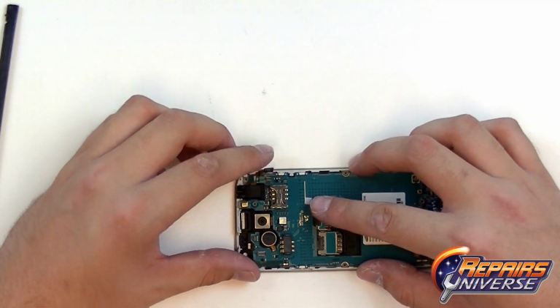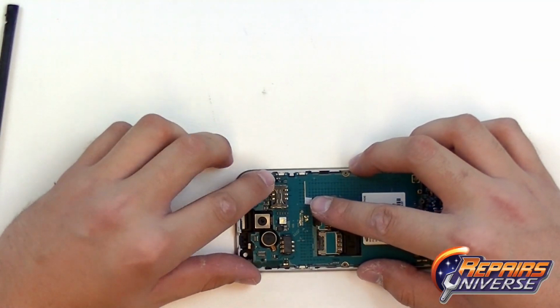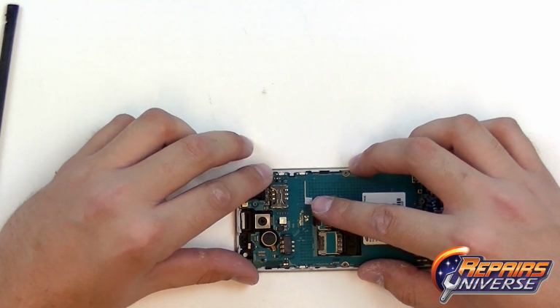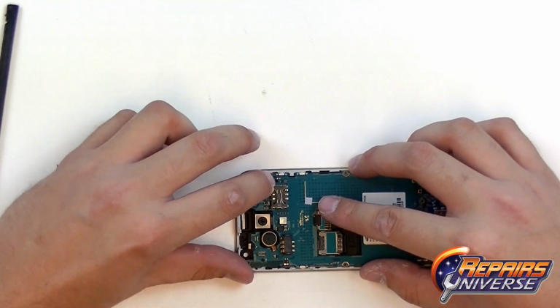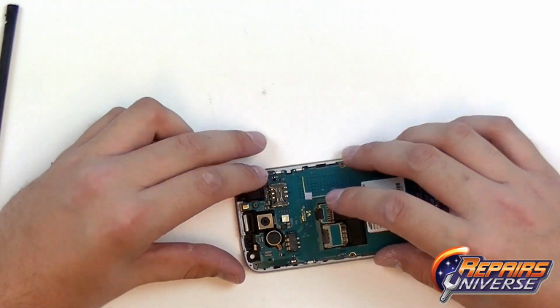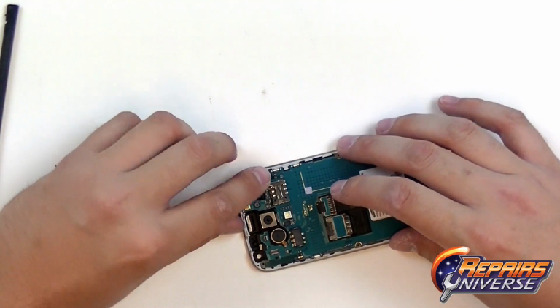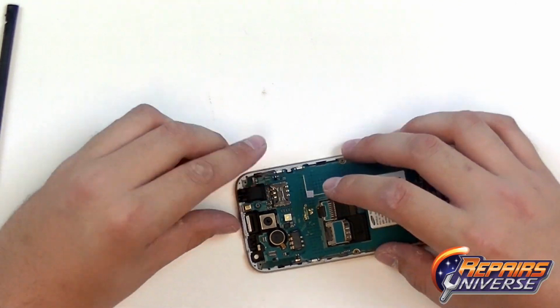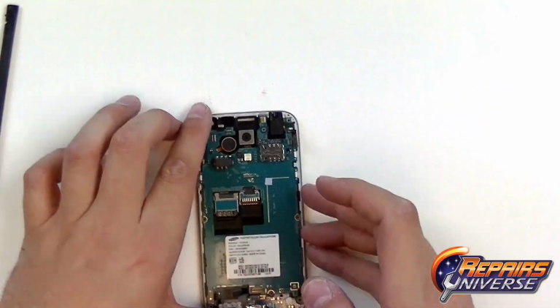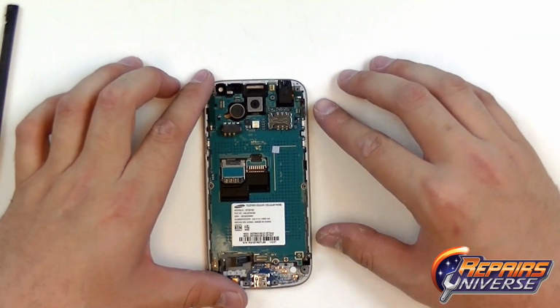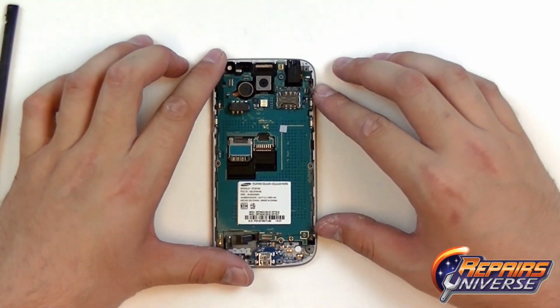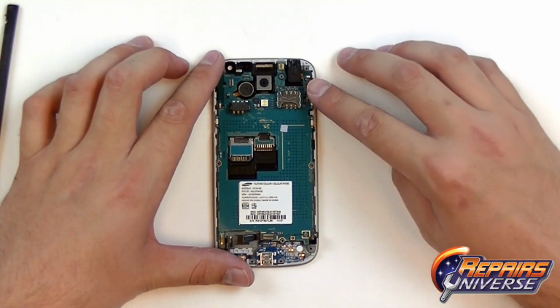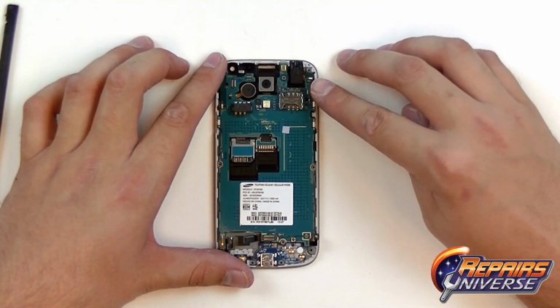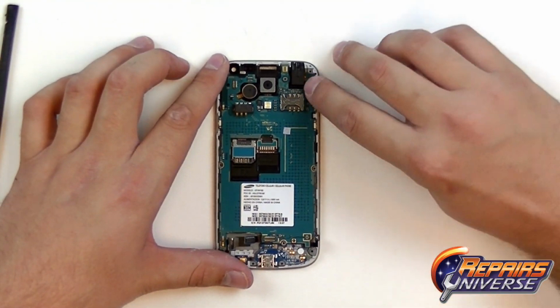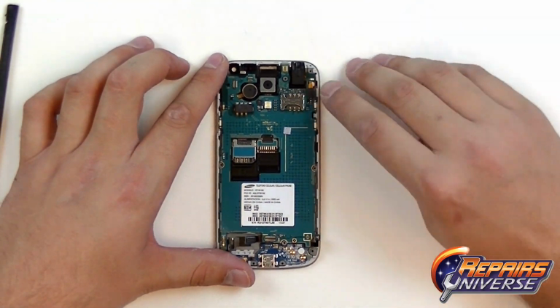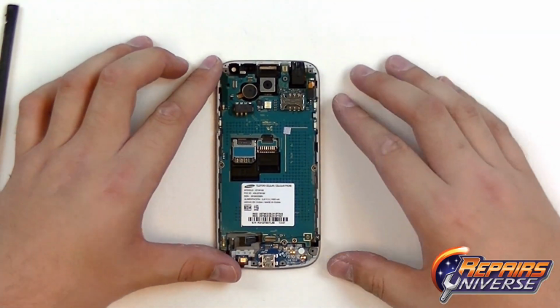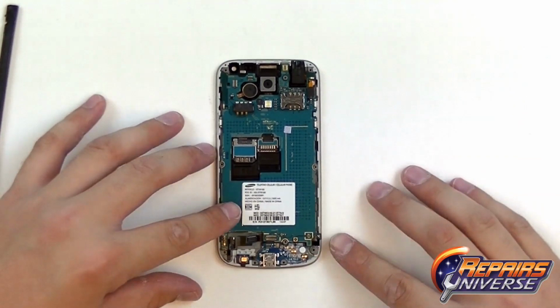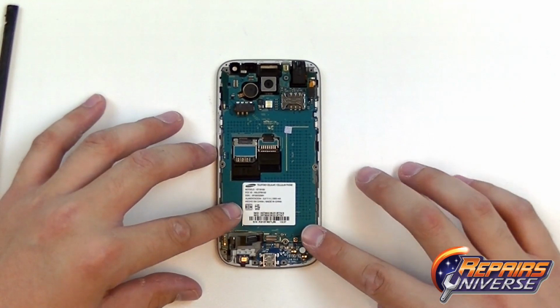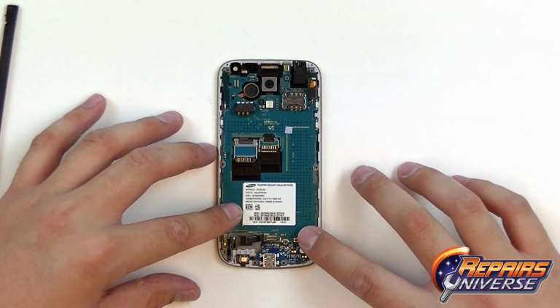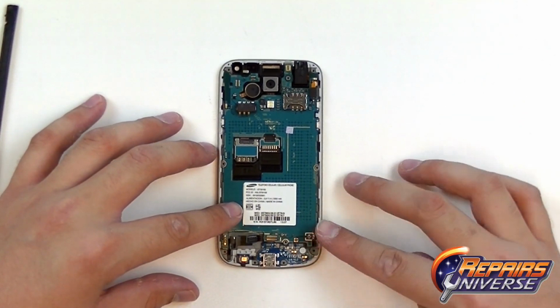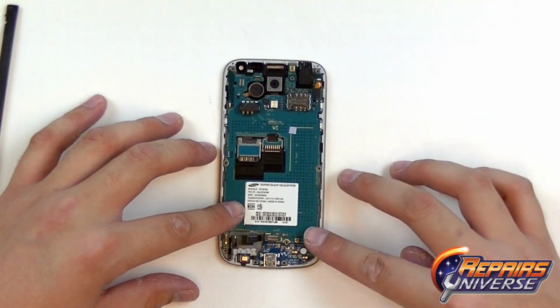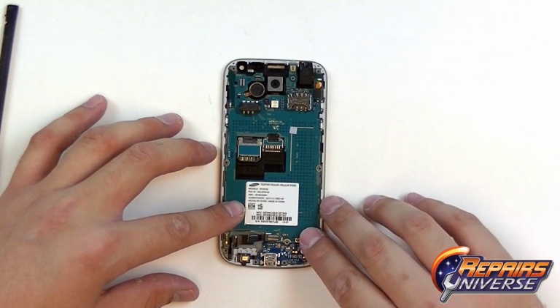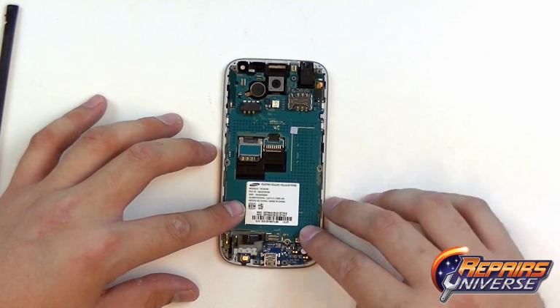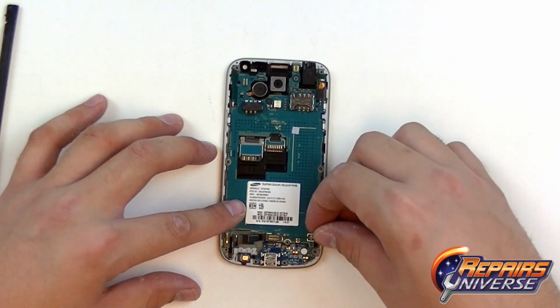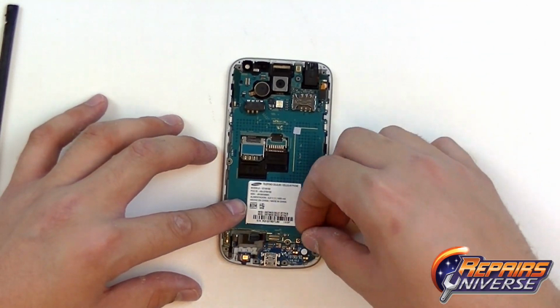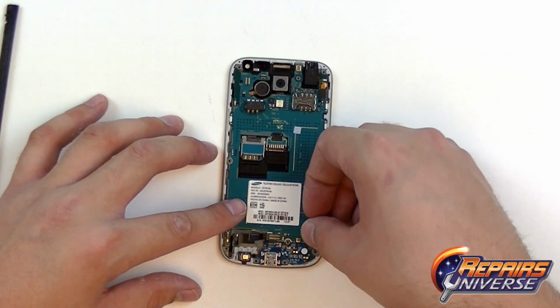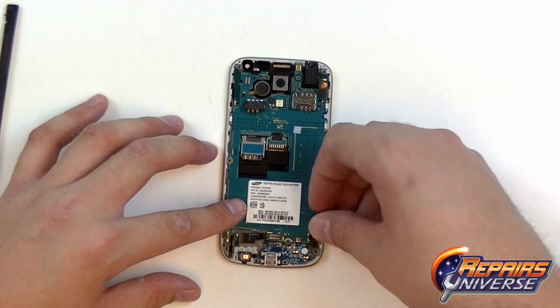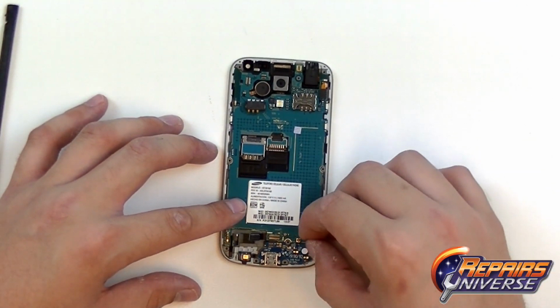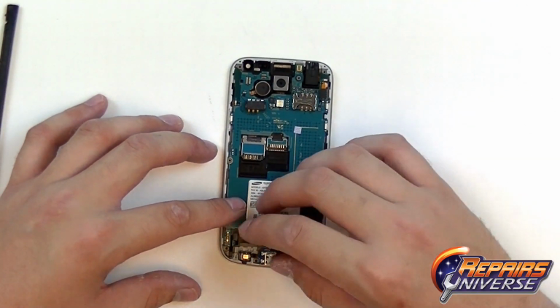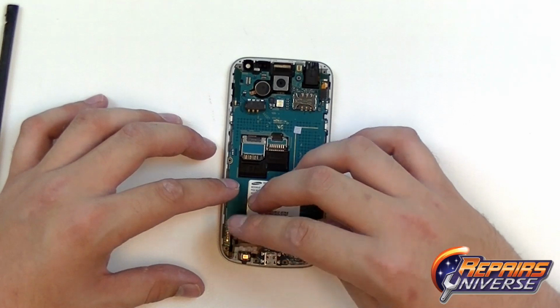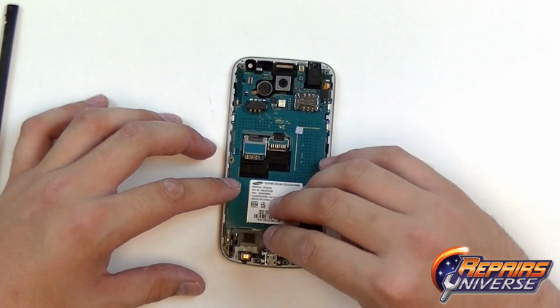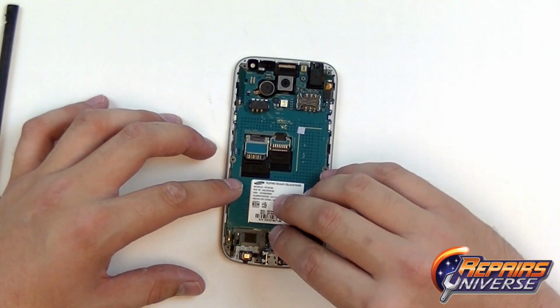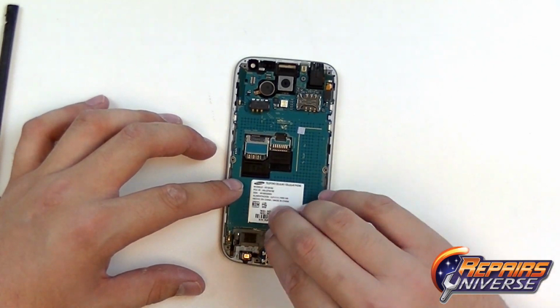Starting at the top, we're going to have the headphone jack pop connector. On the bottom there will be three connections: a little antenna connection, and then the dock port flex.